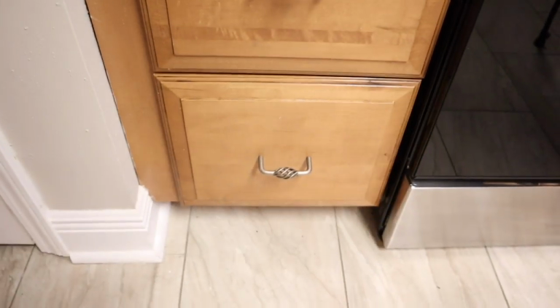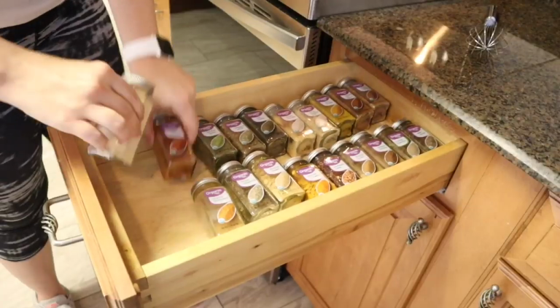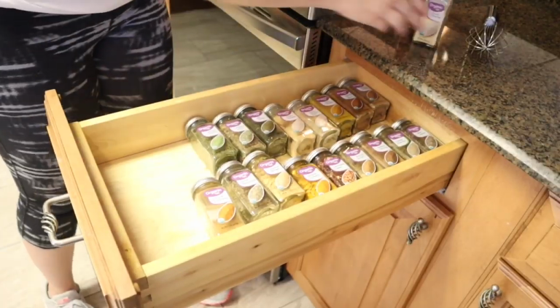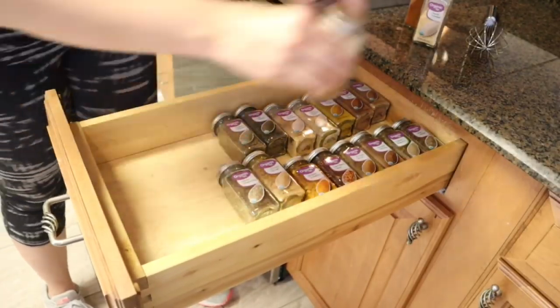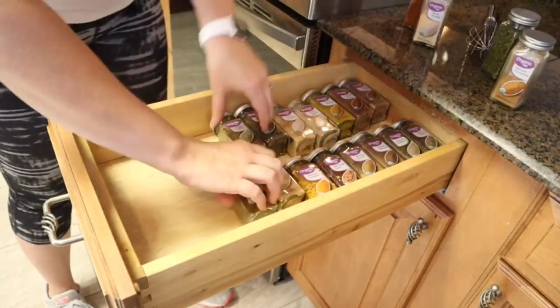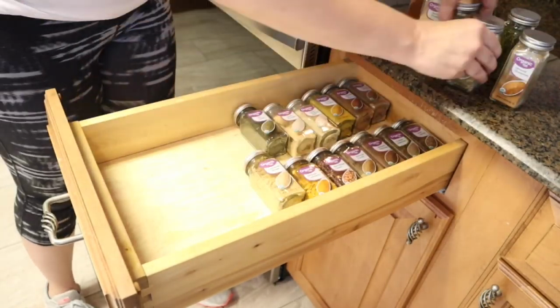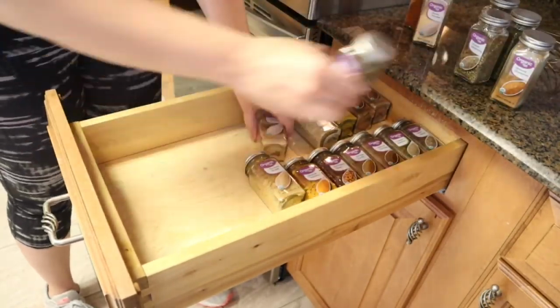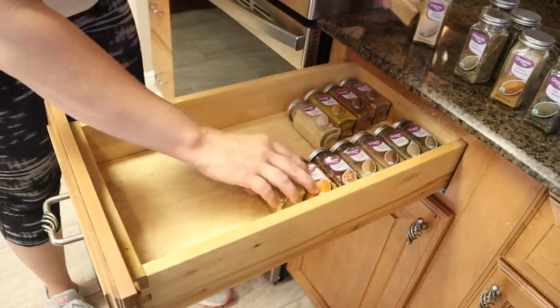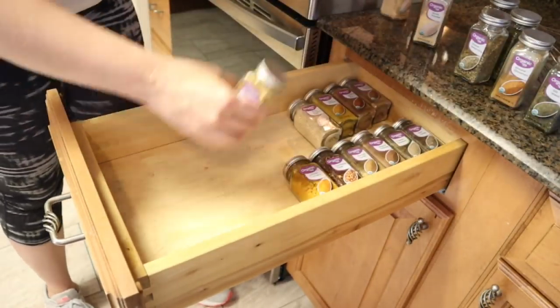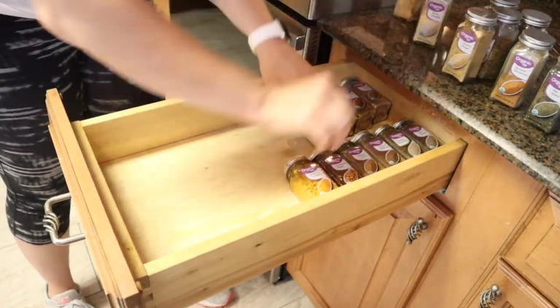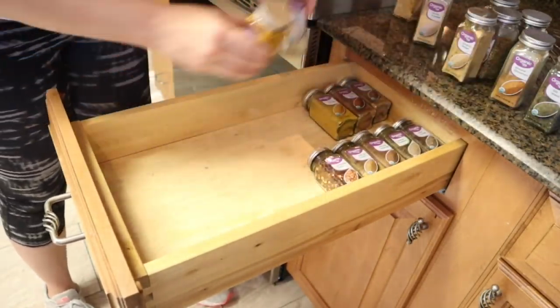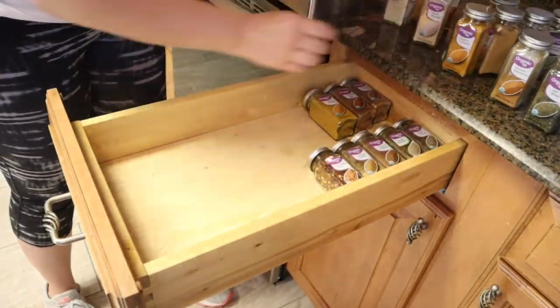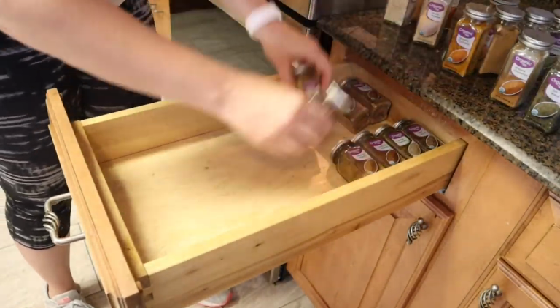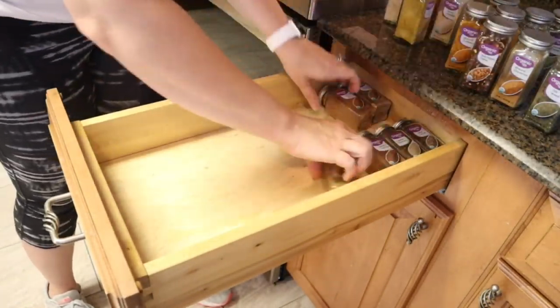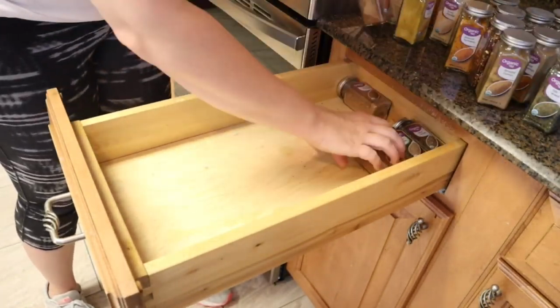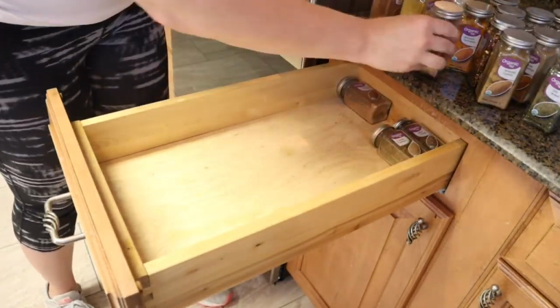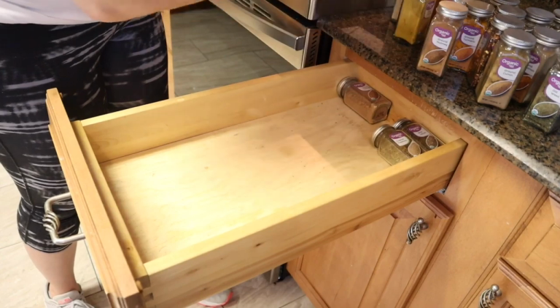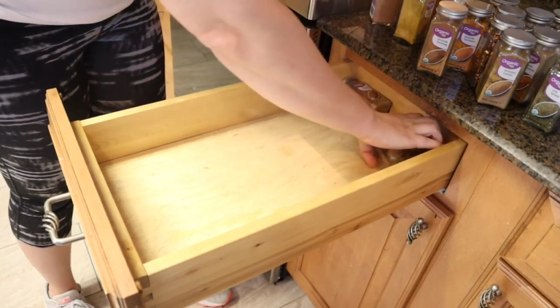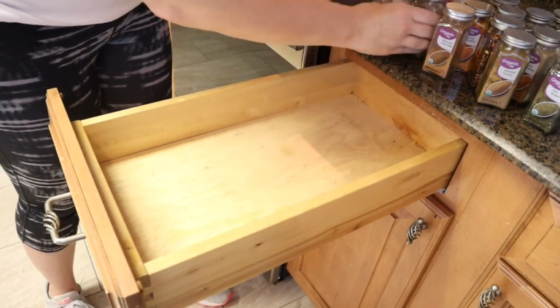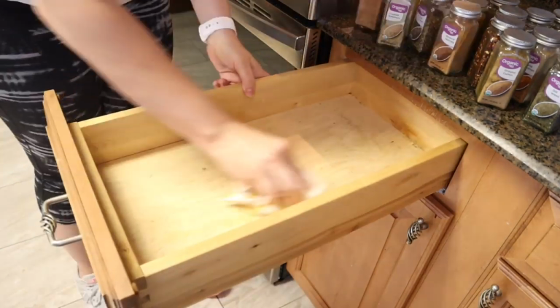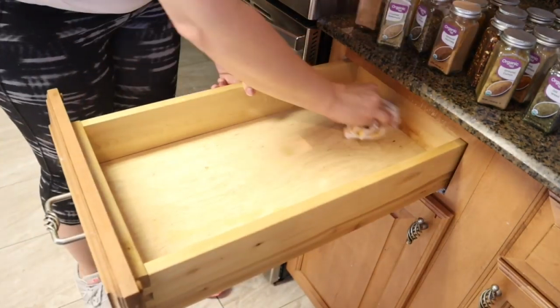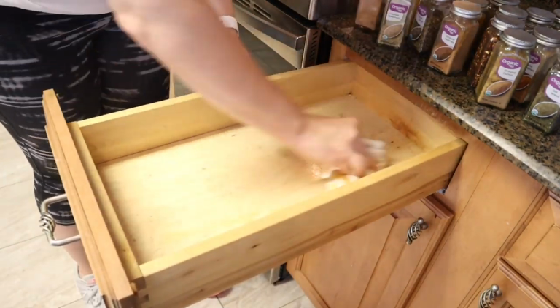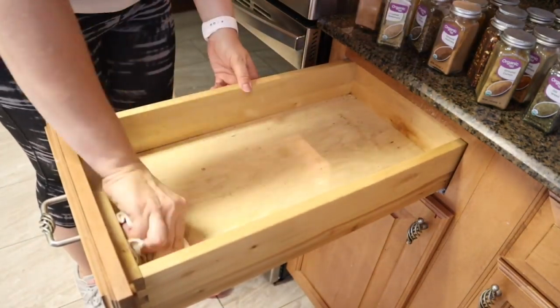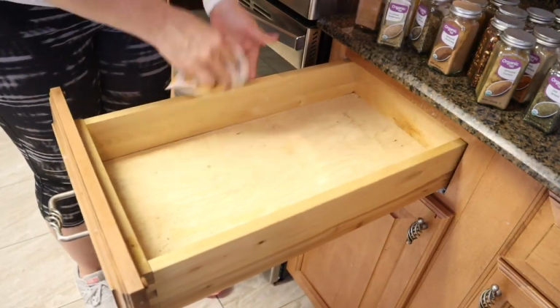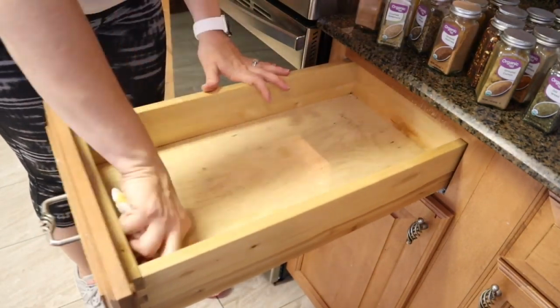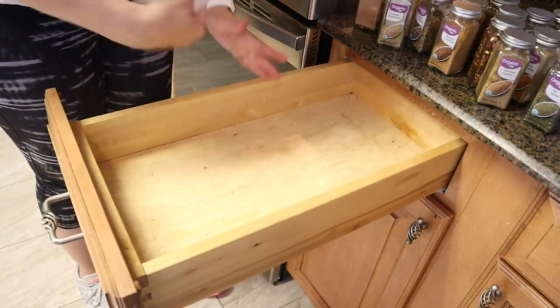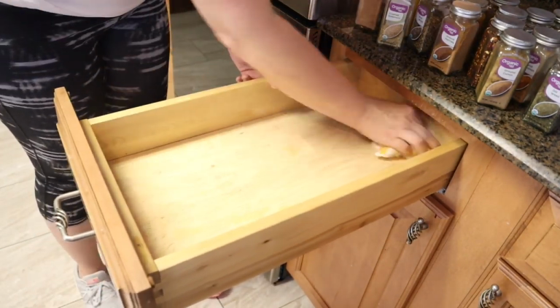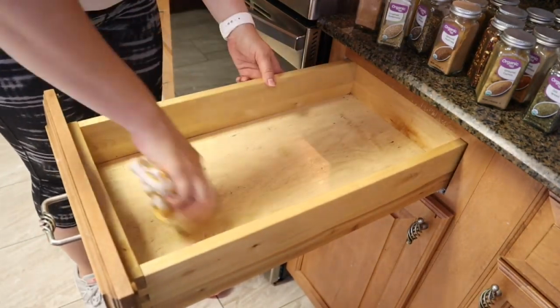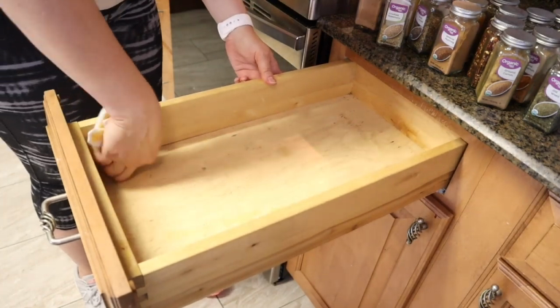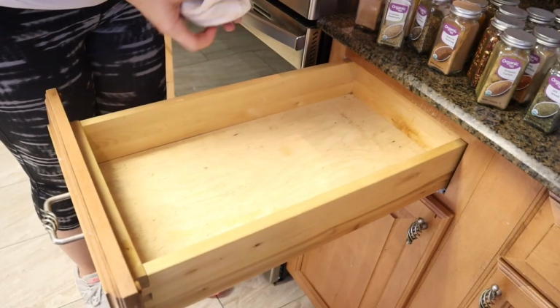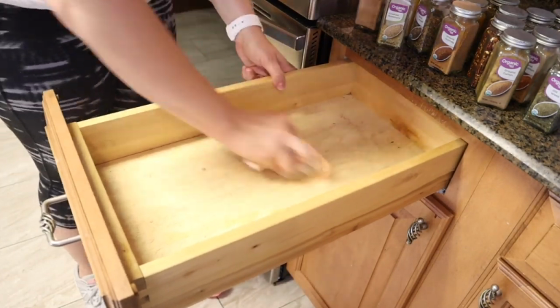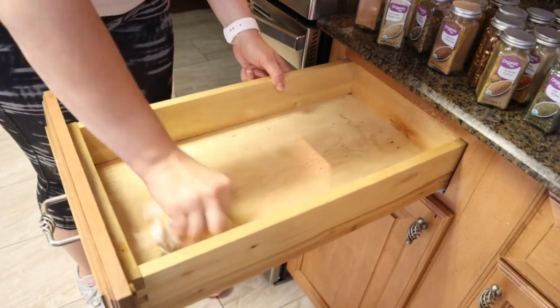Here on the right of the stove is my spice drawer, and that just needed to be cleaned out as well, as did the drawer next to it where I keep all the saran wrap, aluminum foil, and pot holders. I went ahead and cleaned that one out too.